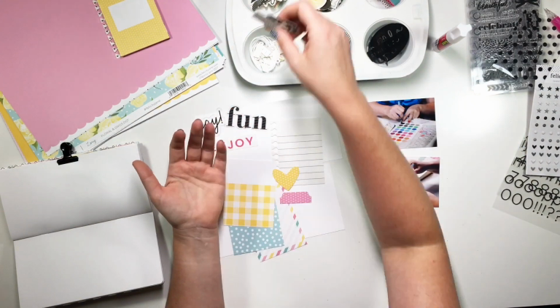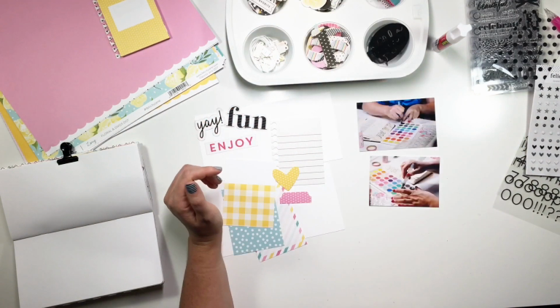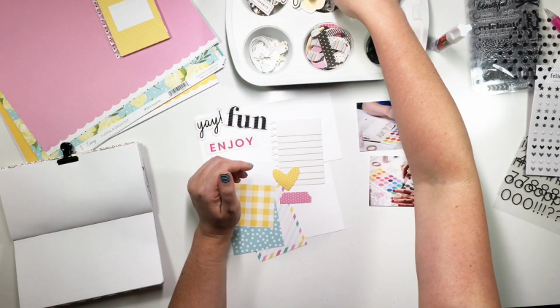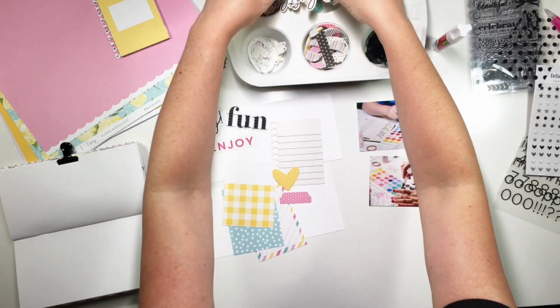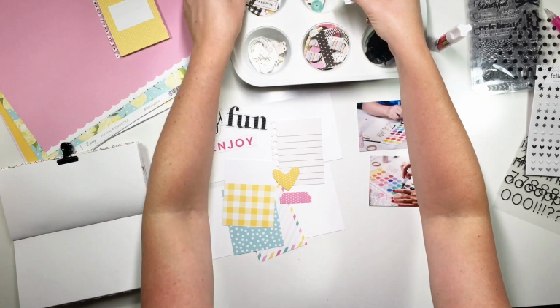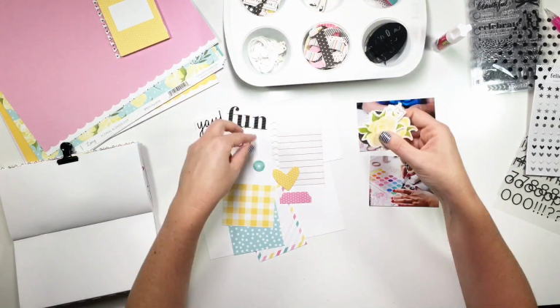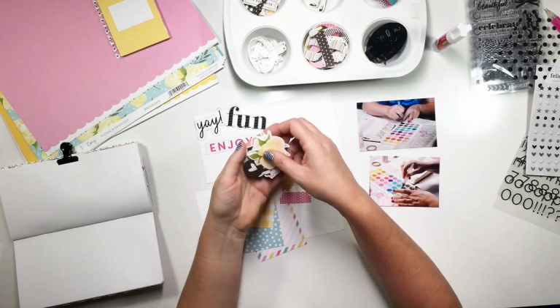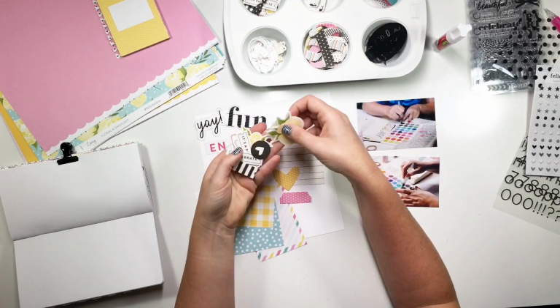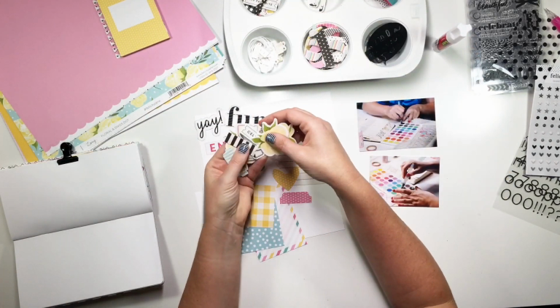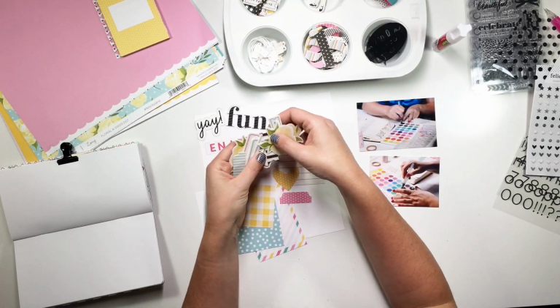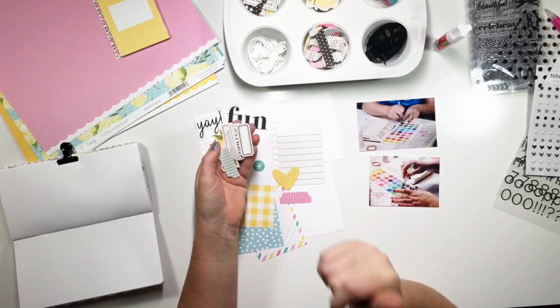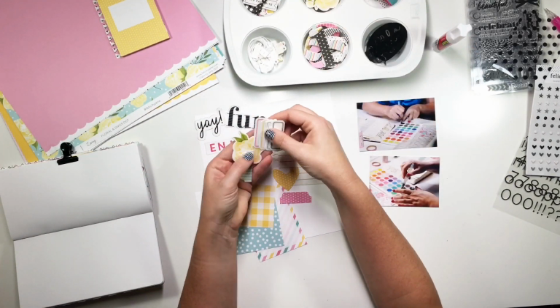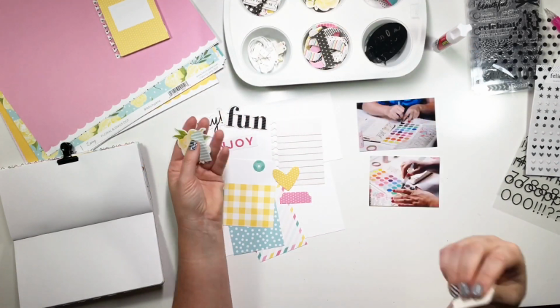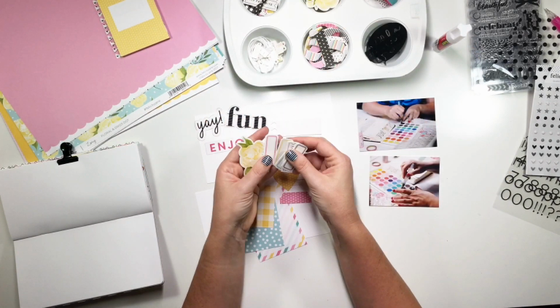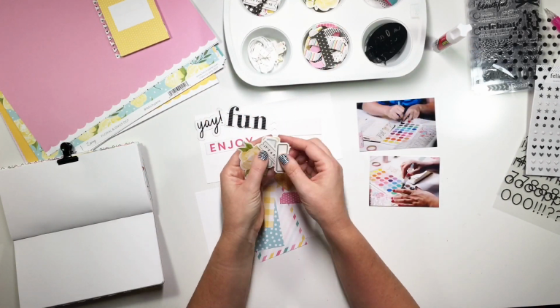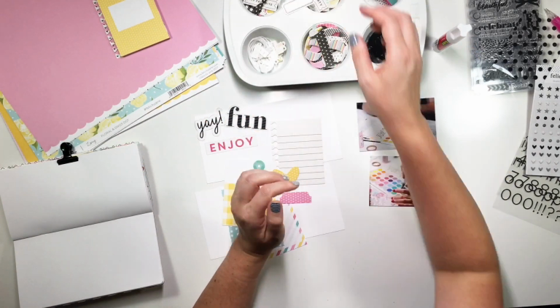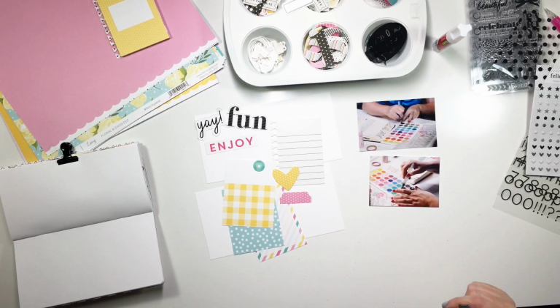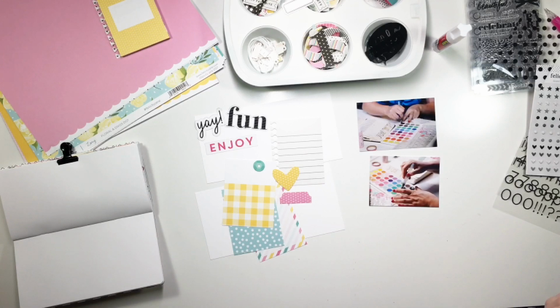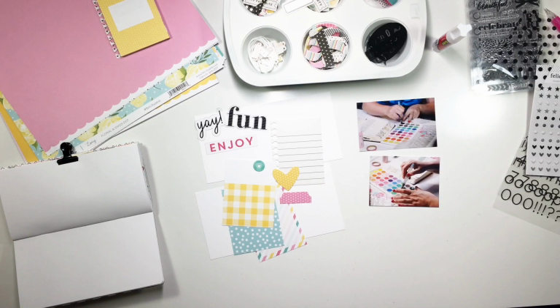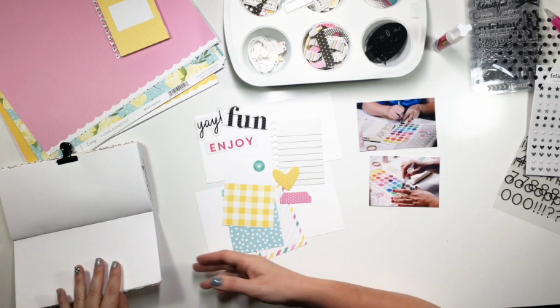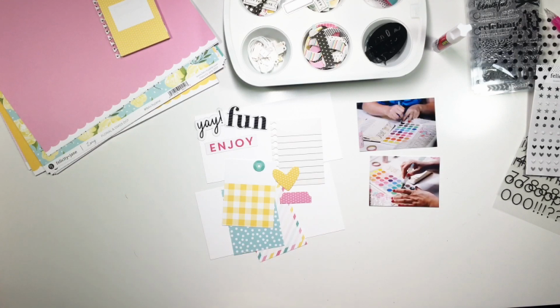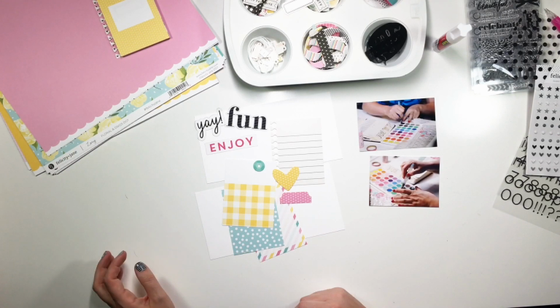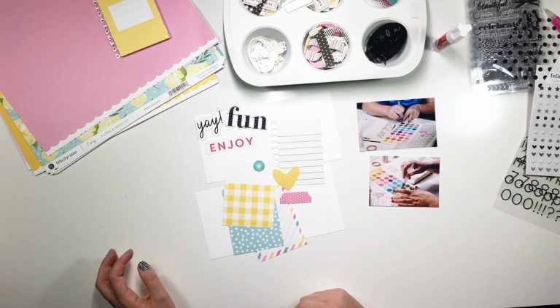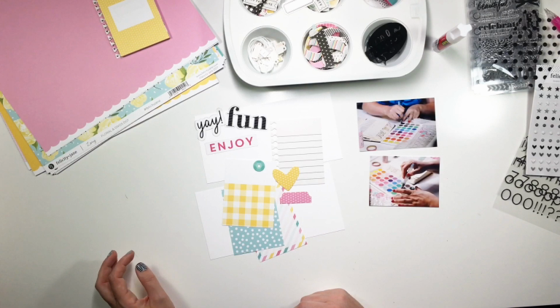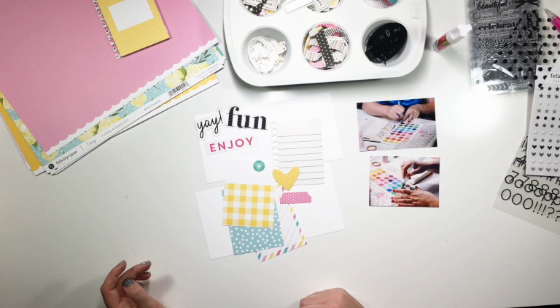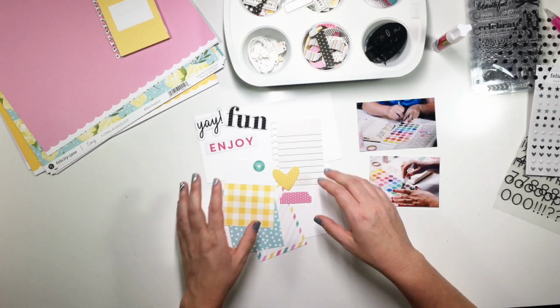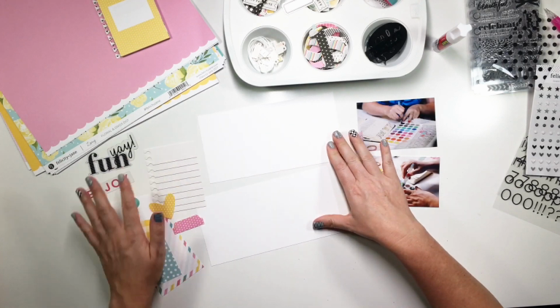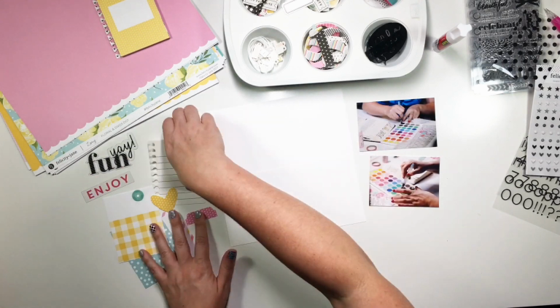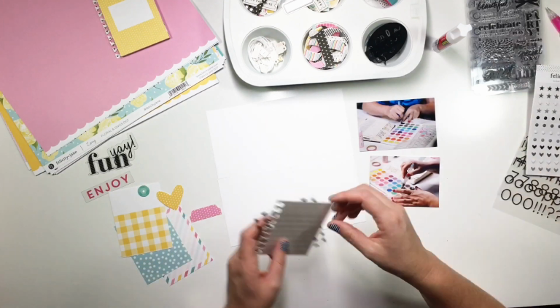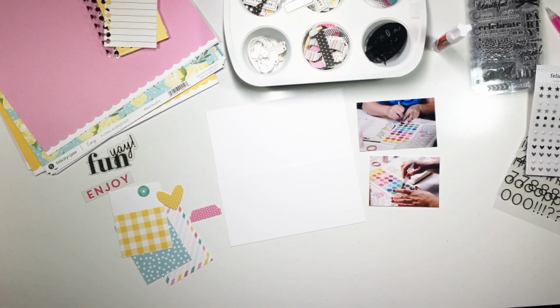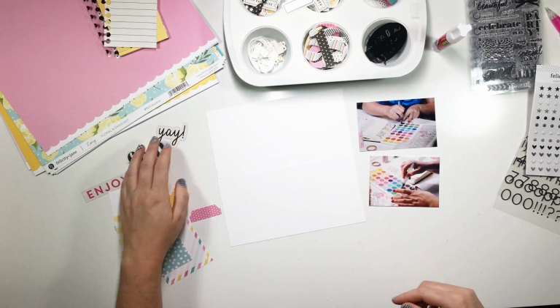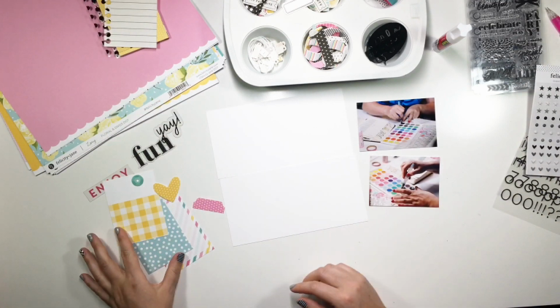I've got all this gorgeous stuff from the Zoey kit from Felicity Jane — it's the kit for August. These are my colors. I just feel like the pink and the yellow and the blue — oh my gosh, so gorgeous.